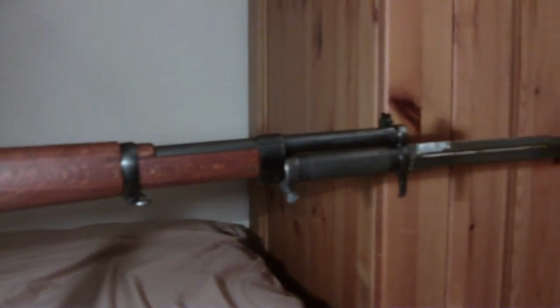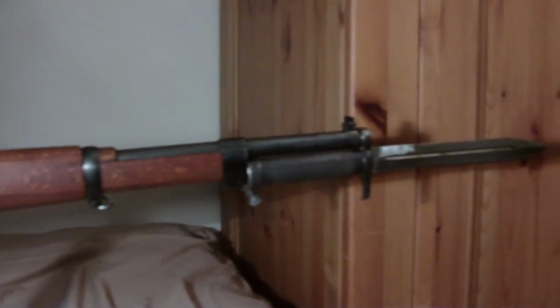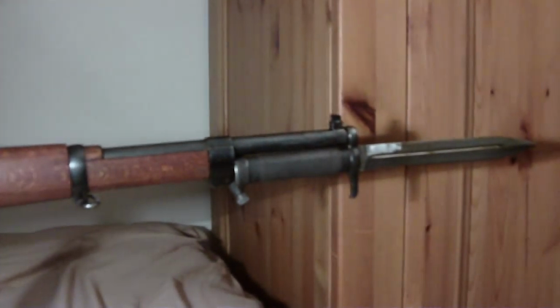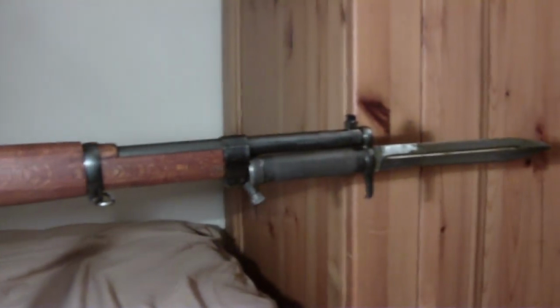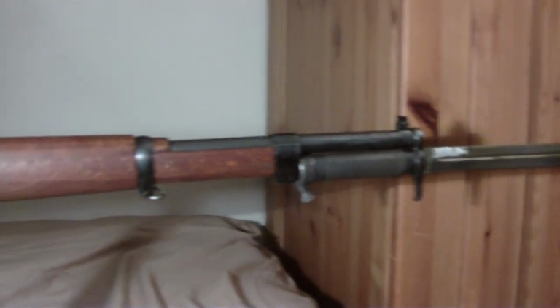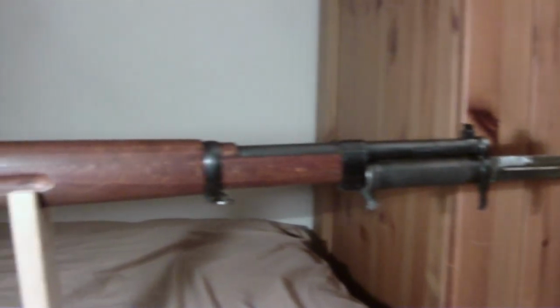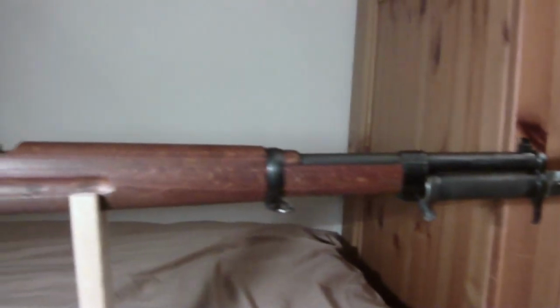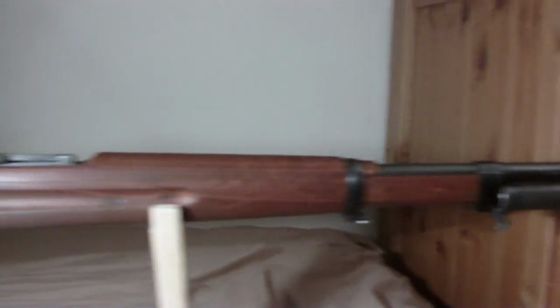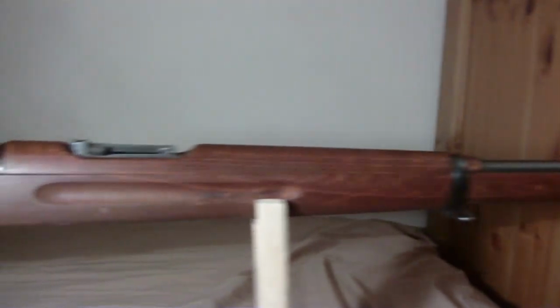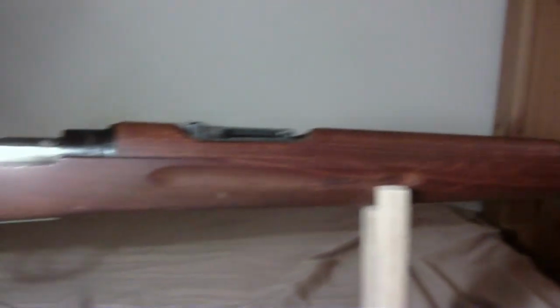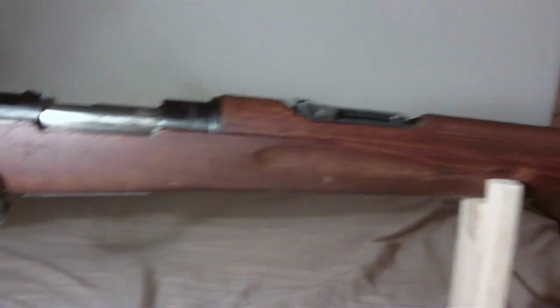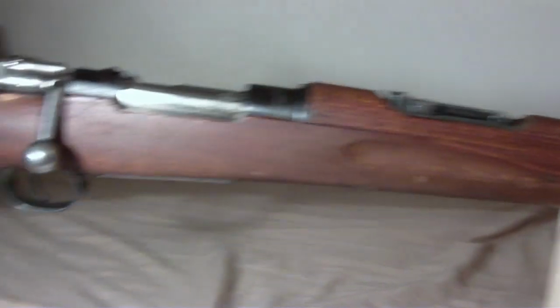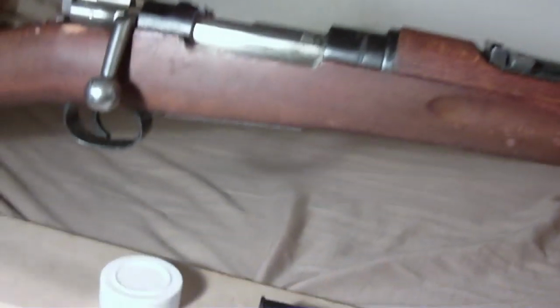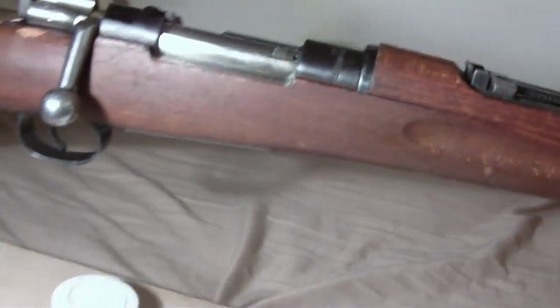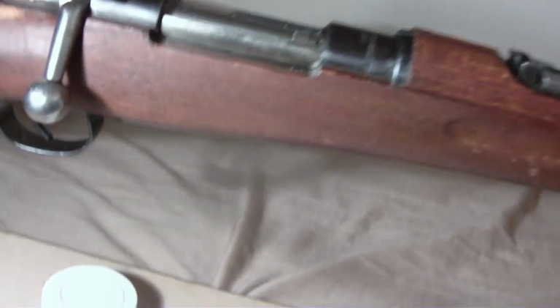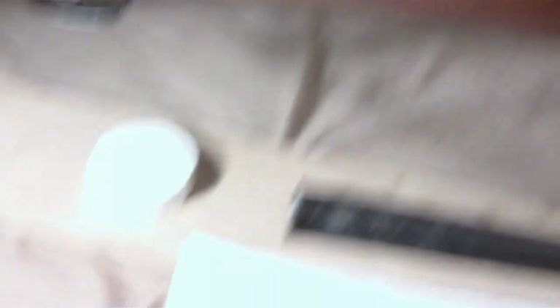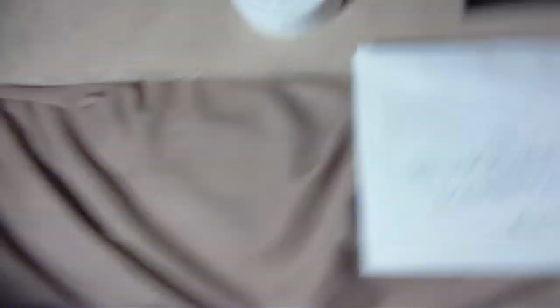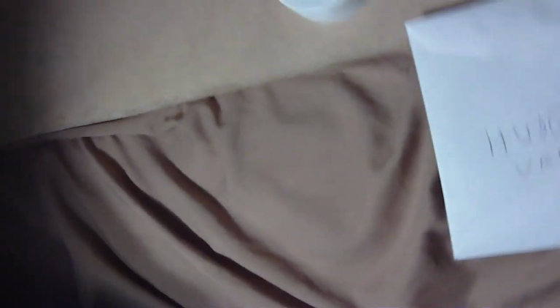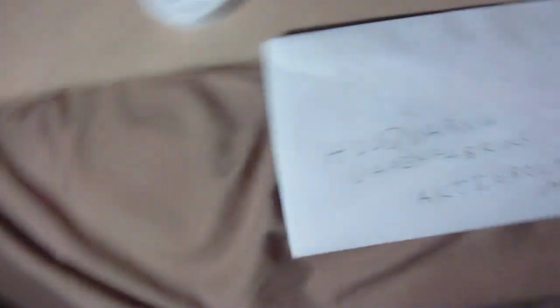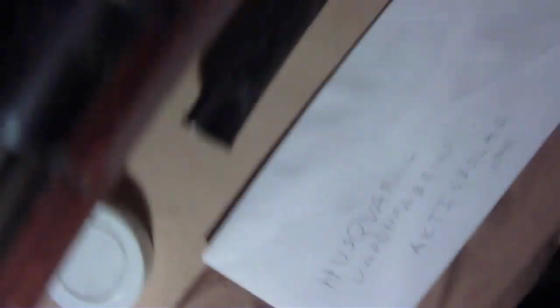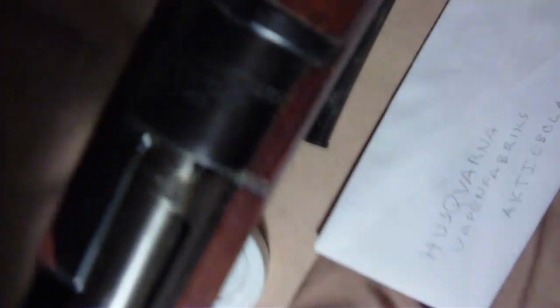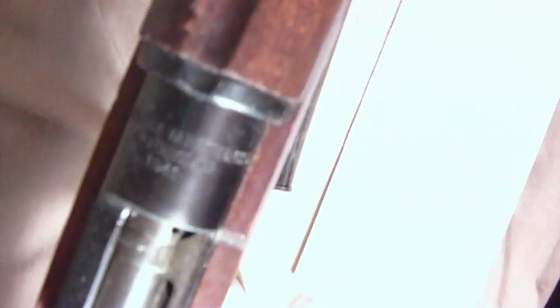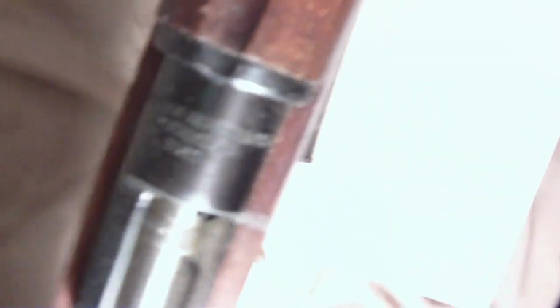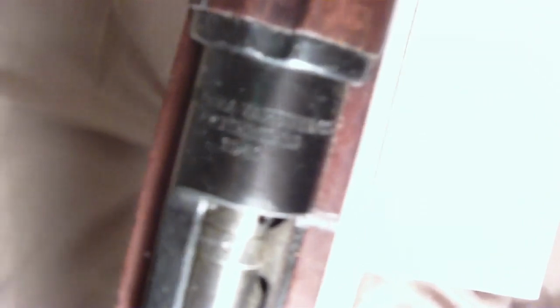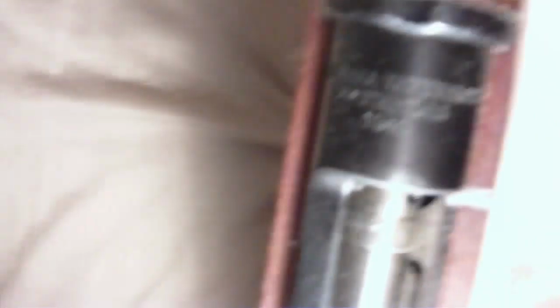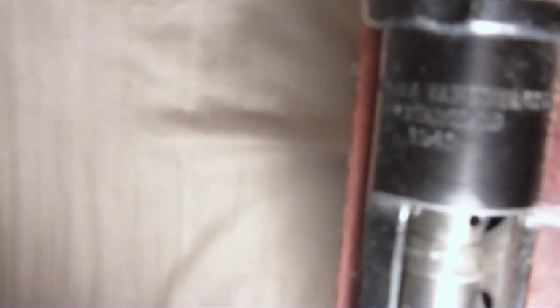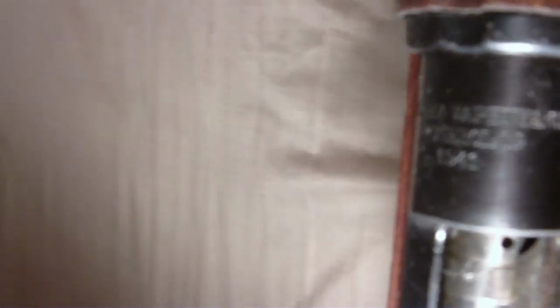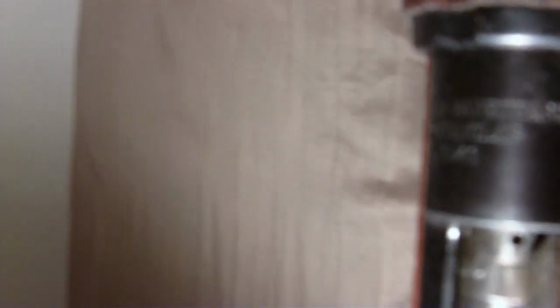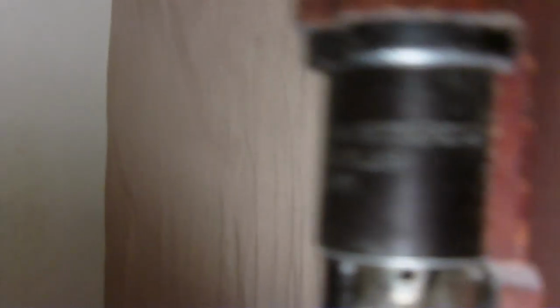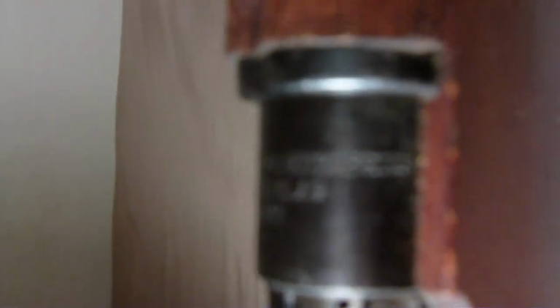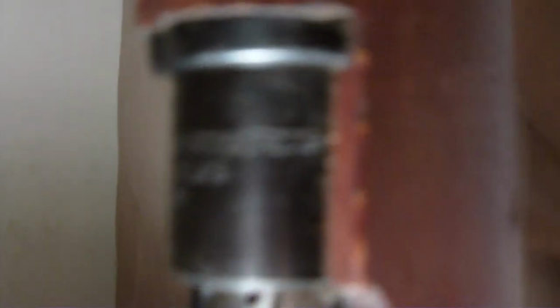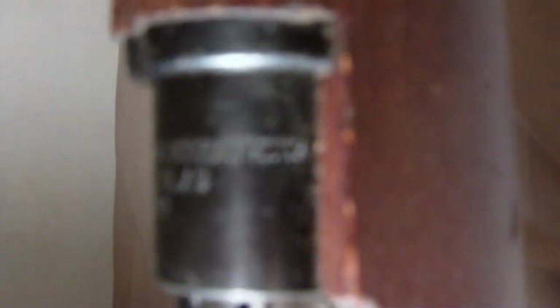And there's the whole thing again. Let's see if we can get a real zoom up on the receiver markings.